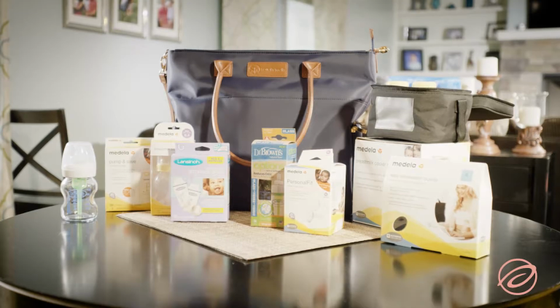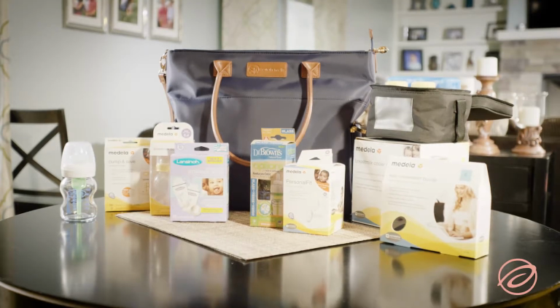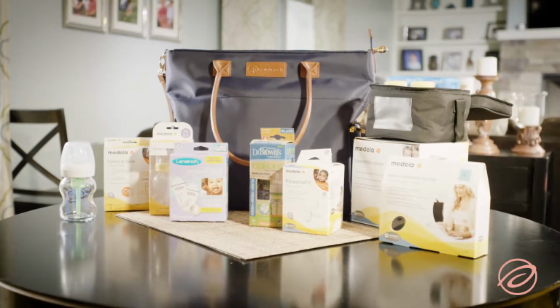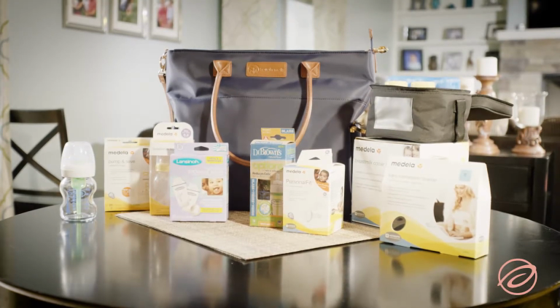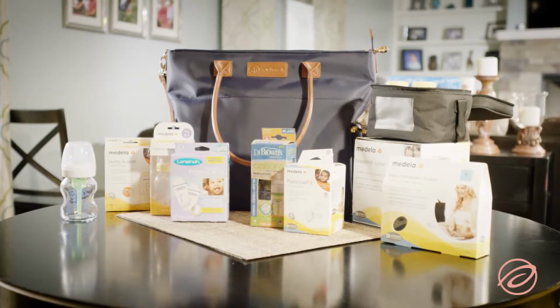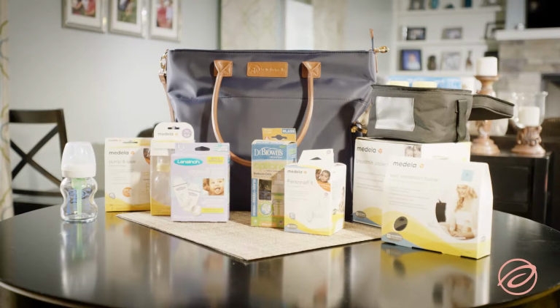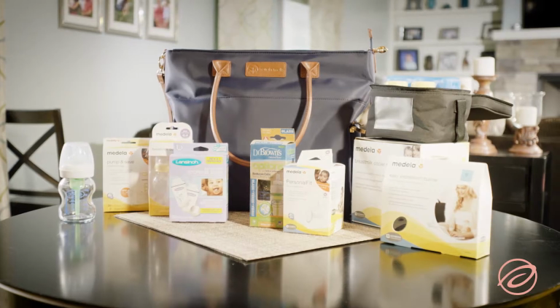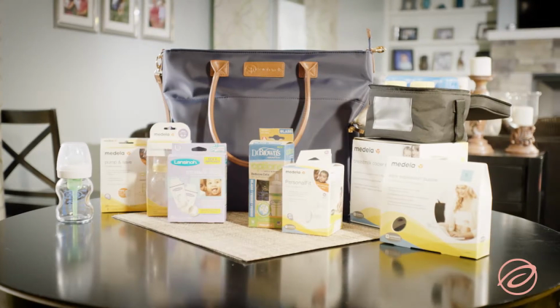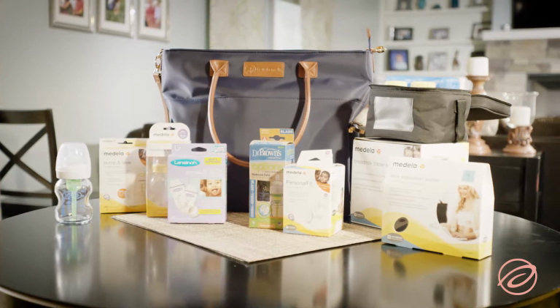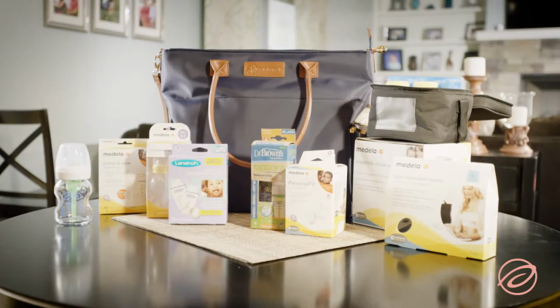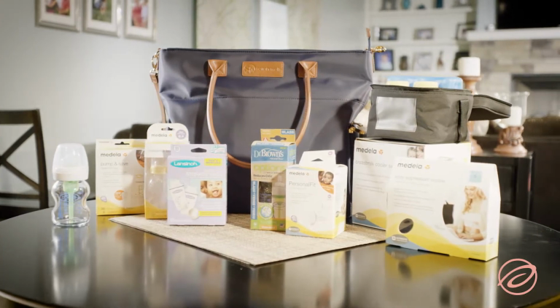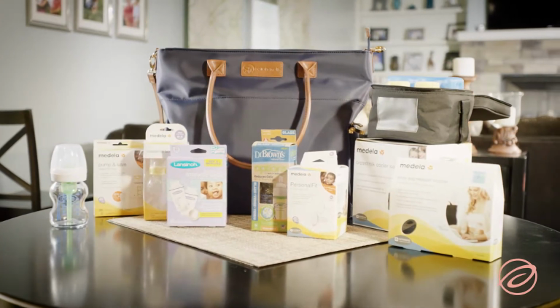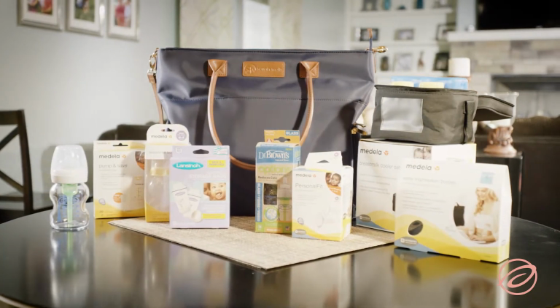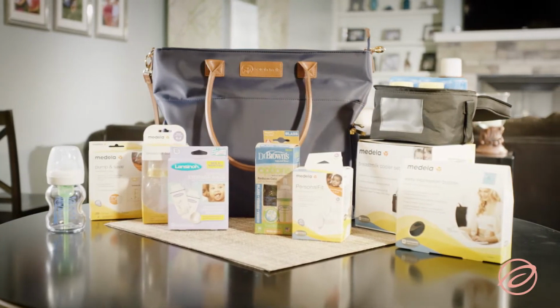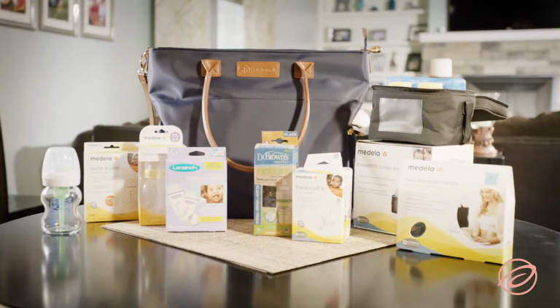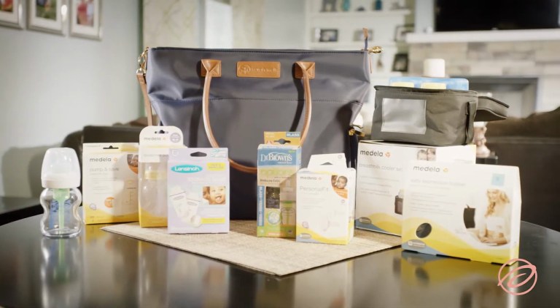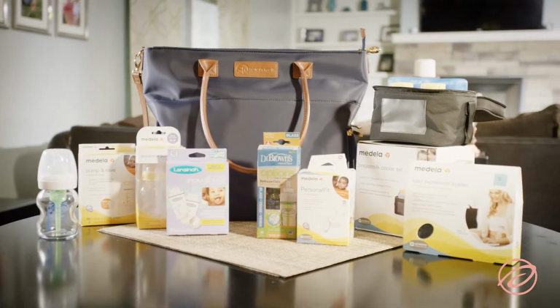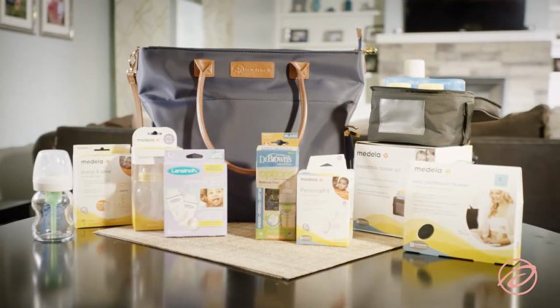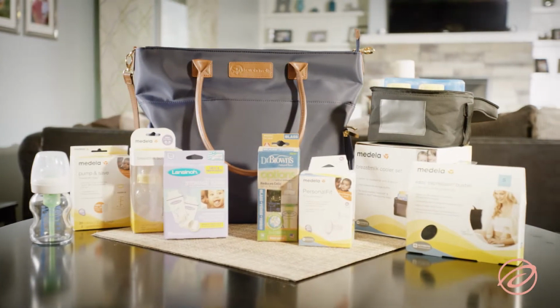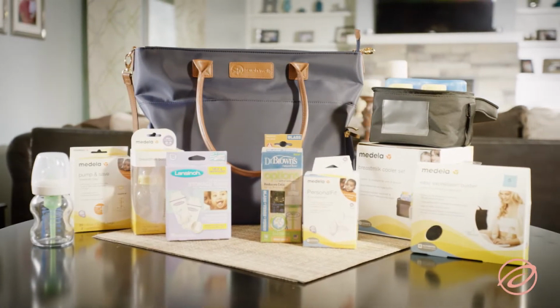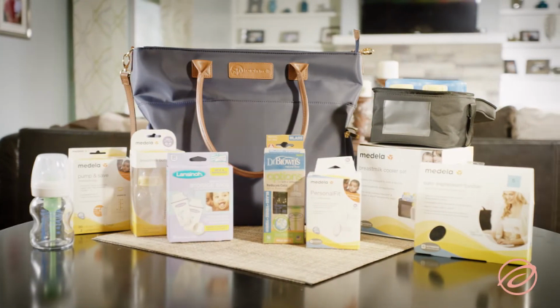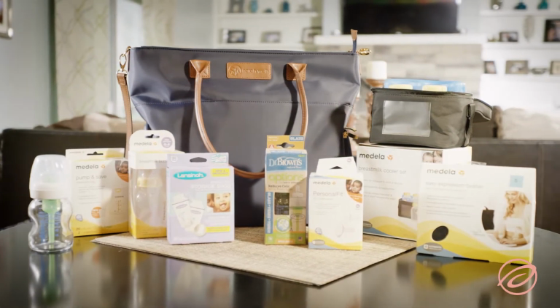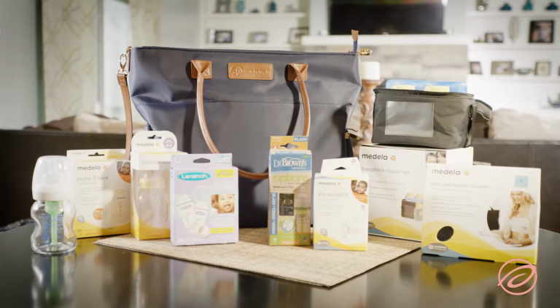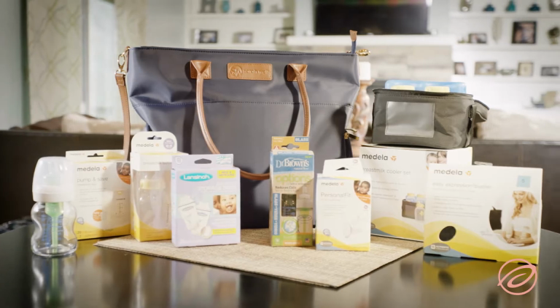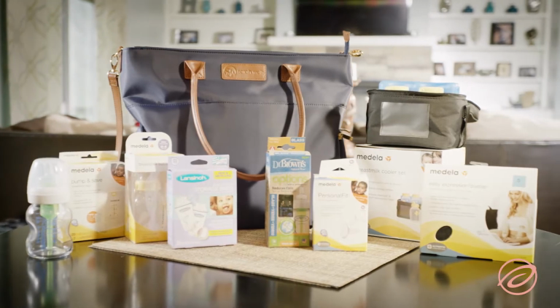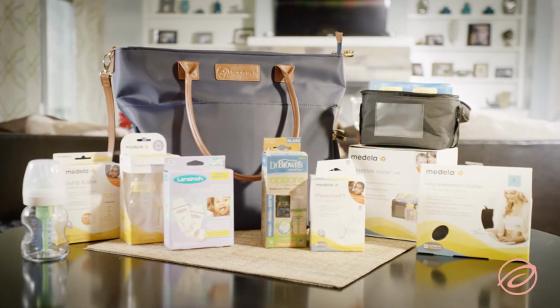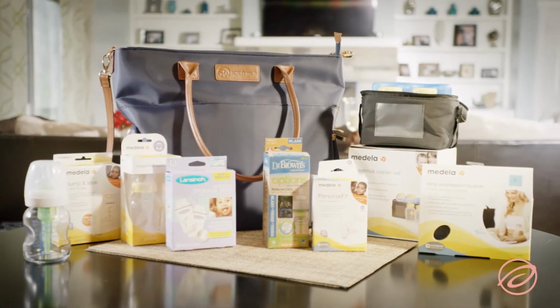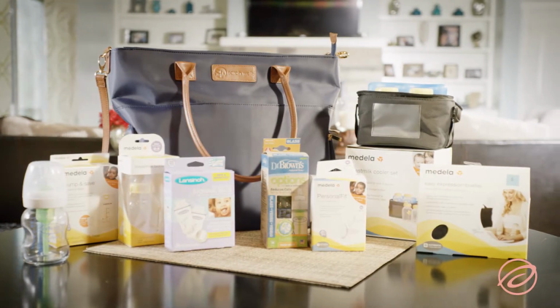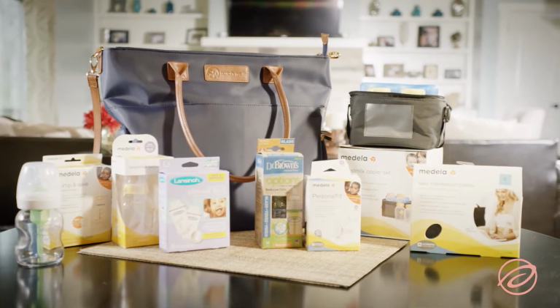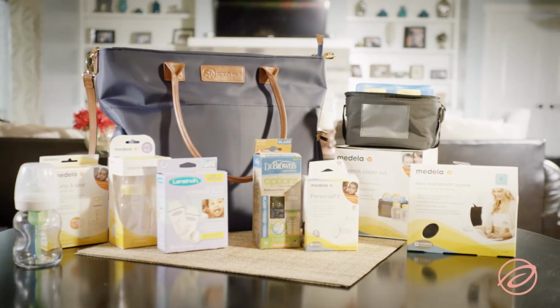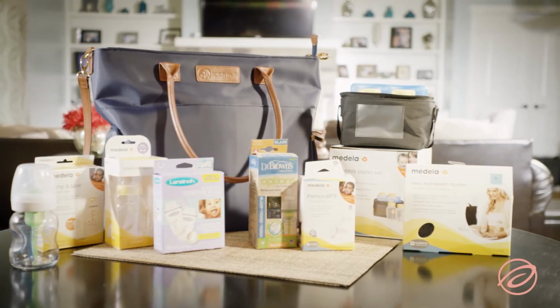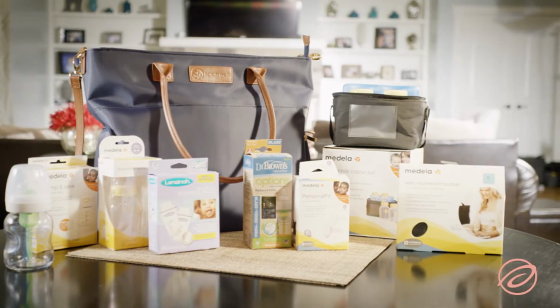Extra supplies many moms find that they need are breast pump bags, battery packs, cooler bags, pumping bras, and extra storage containers.